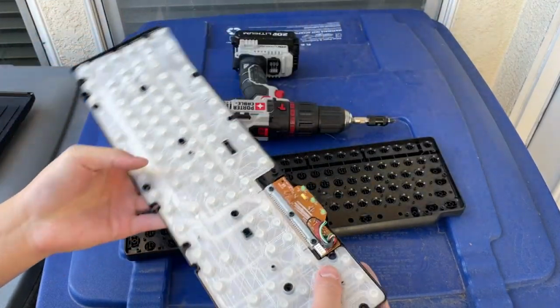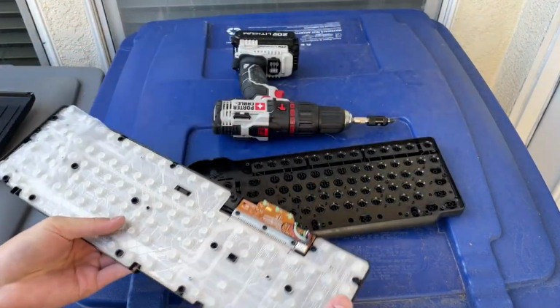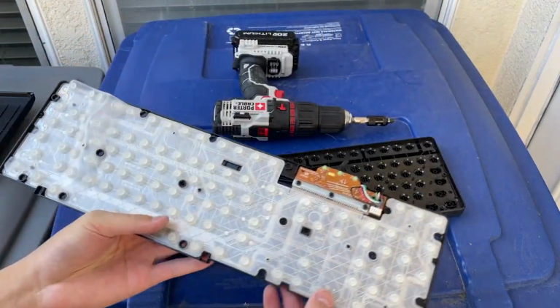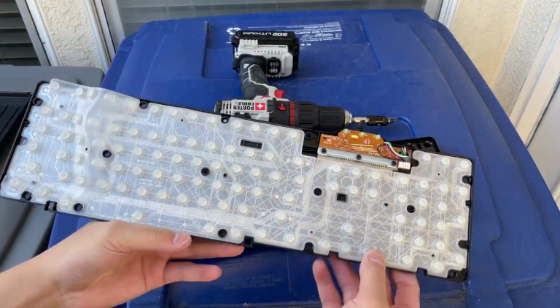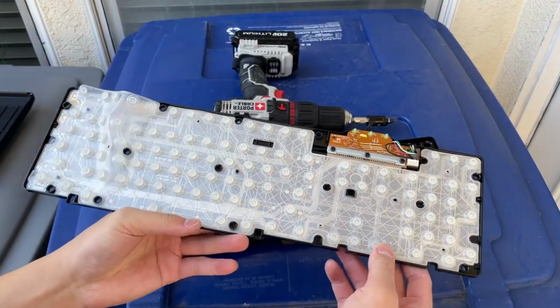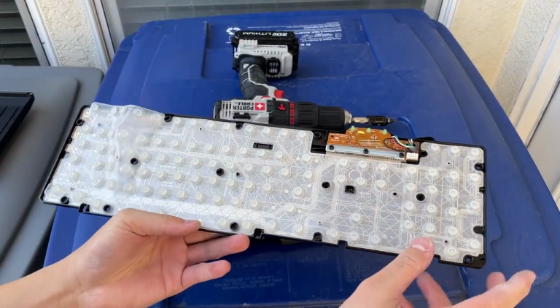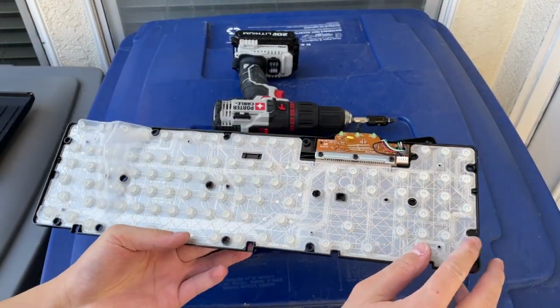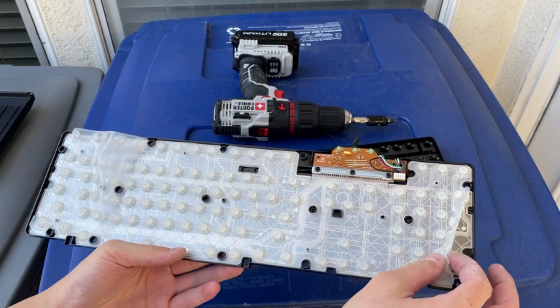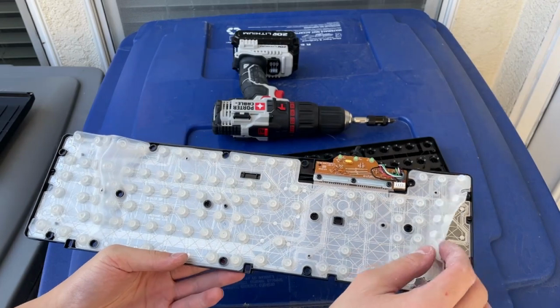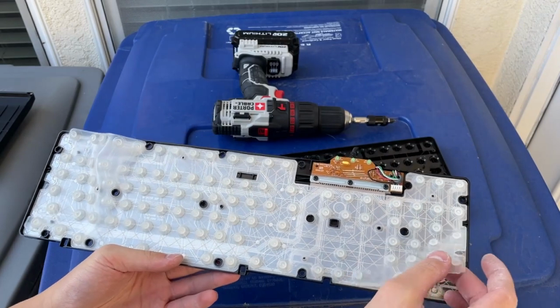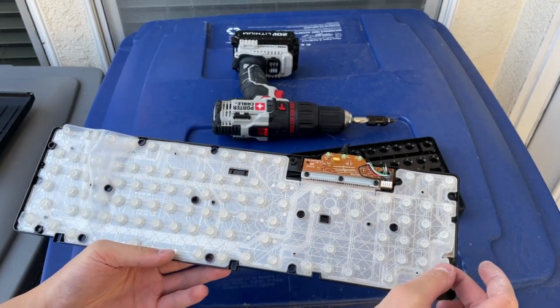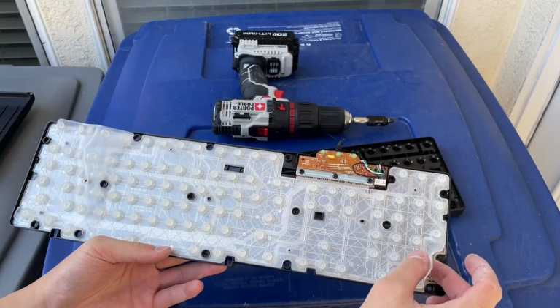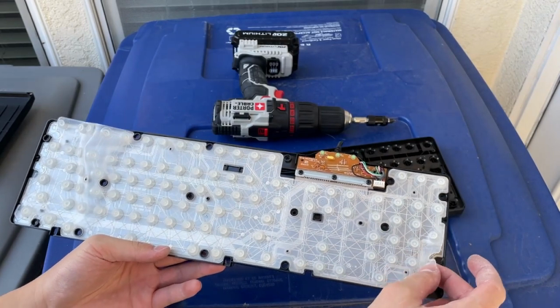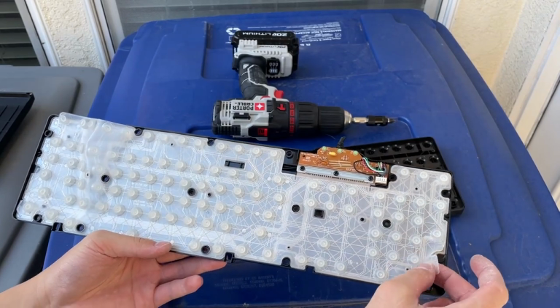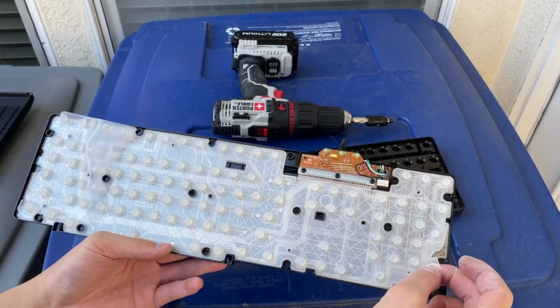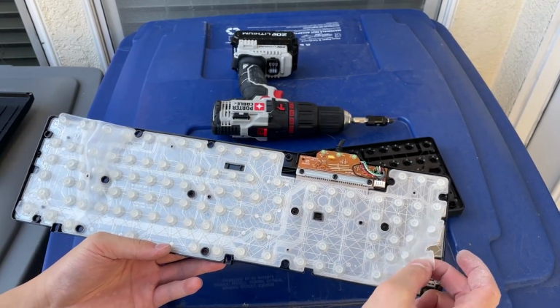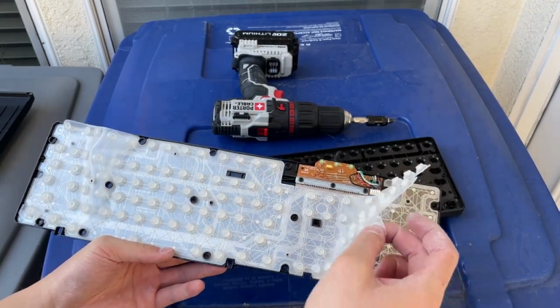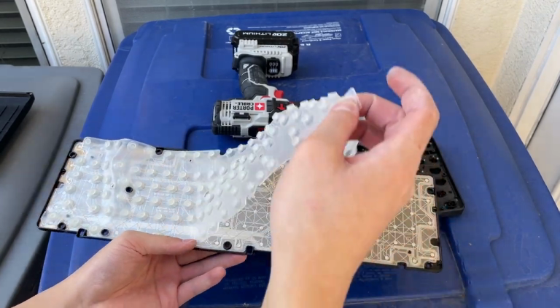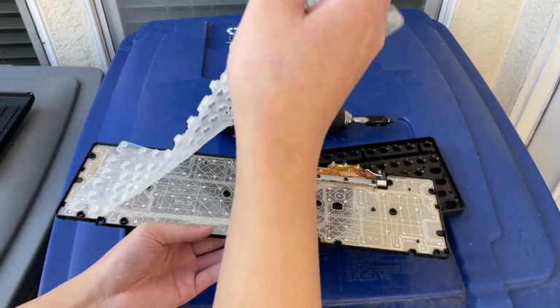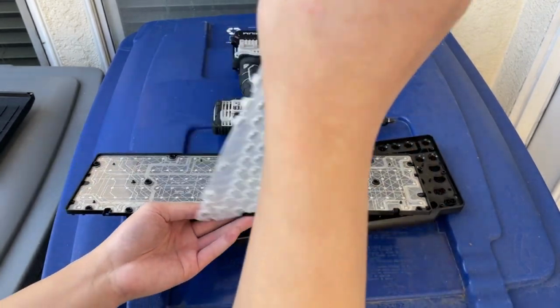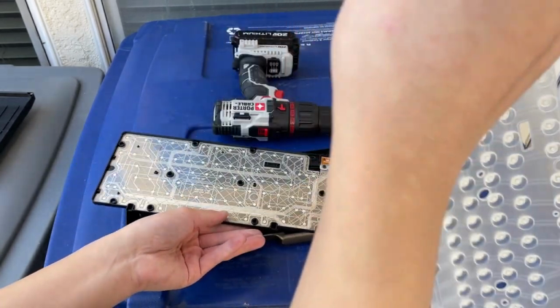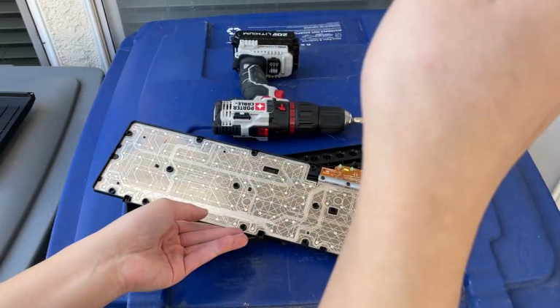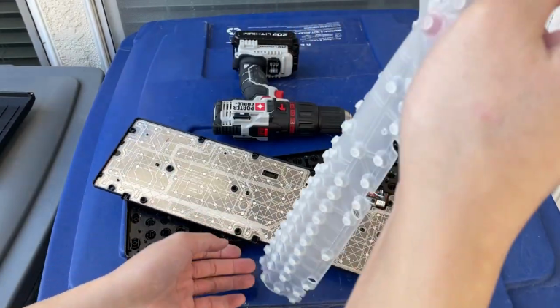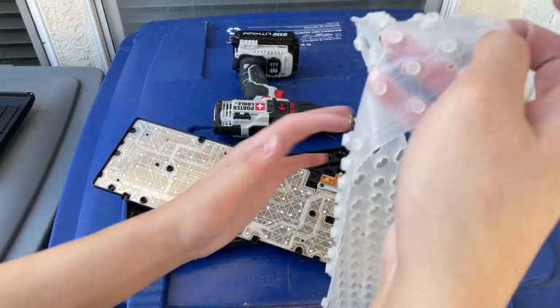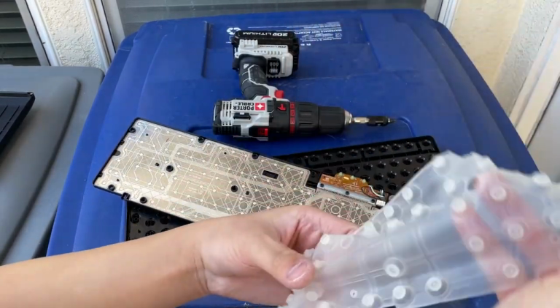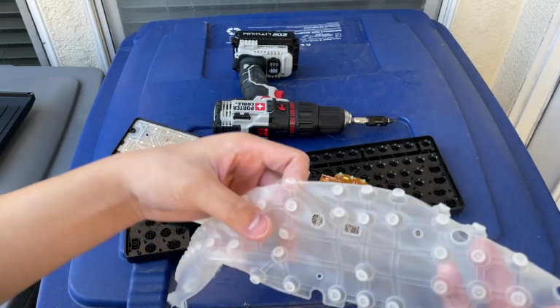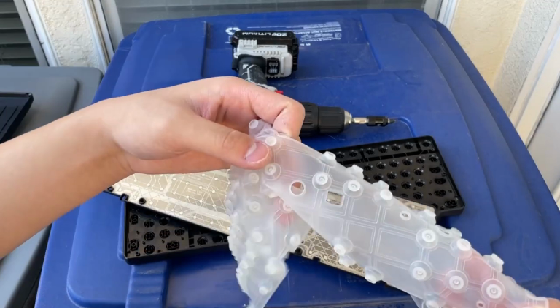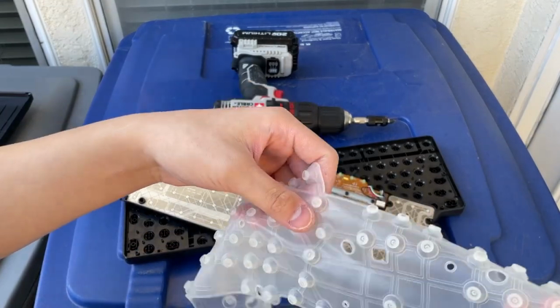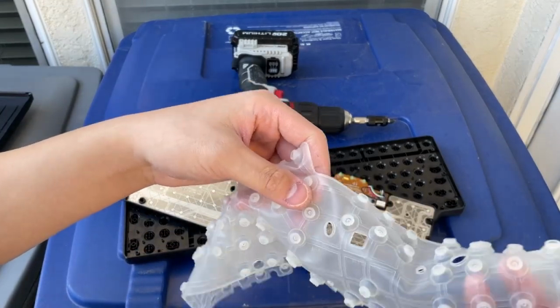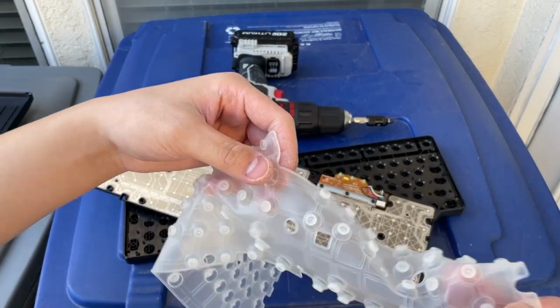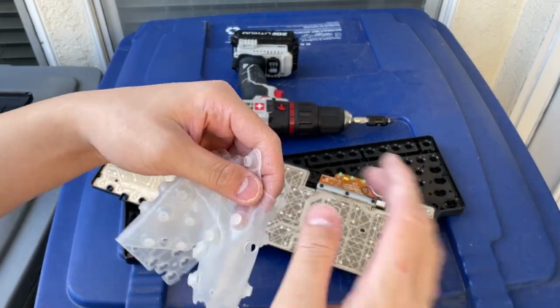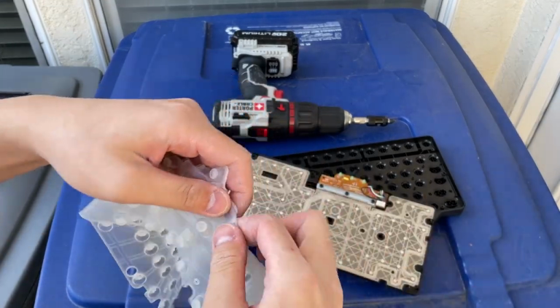We get this — here's the membrane. Thing you press on it, it bounces back. It bounces back after you press it.